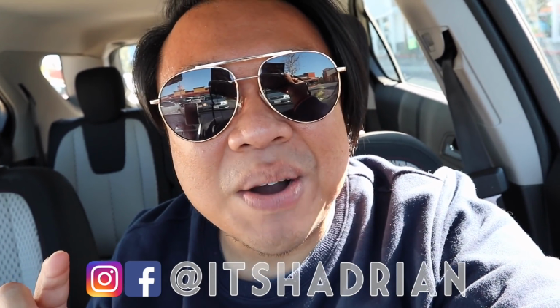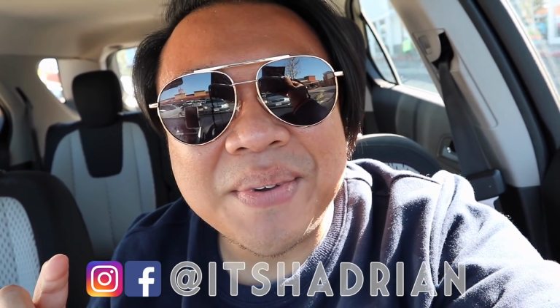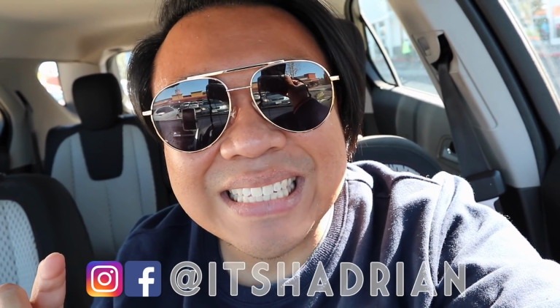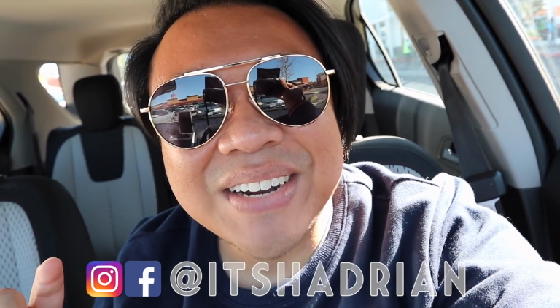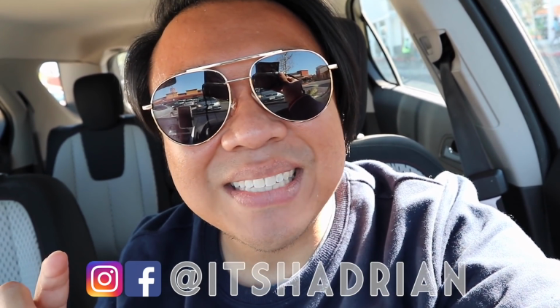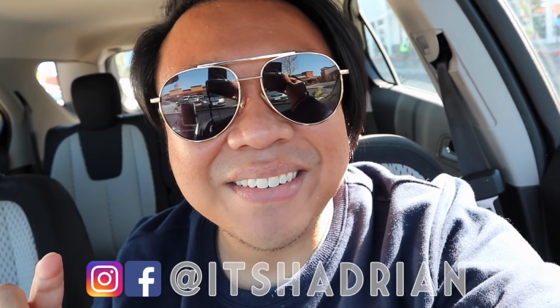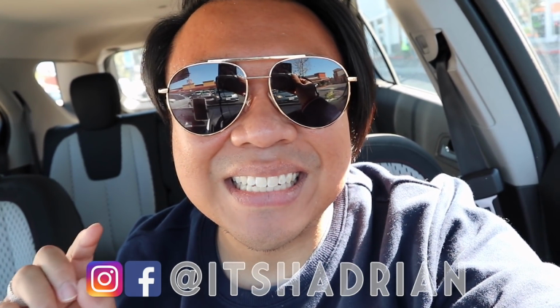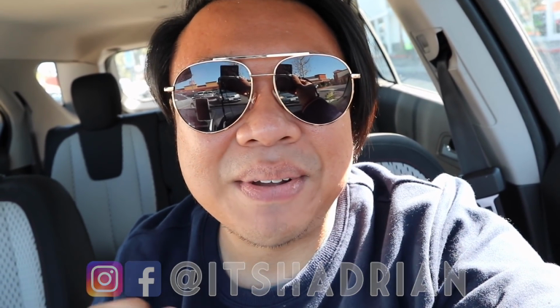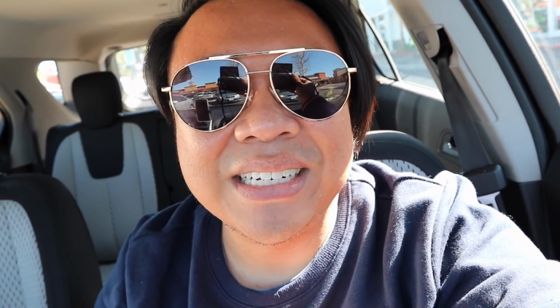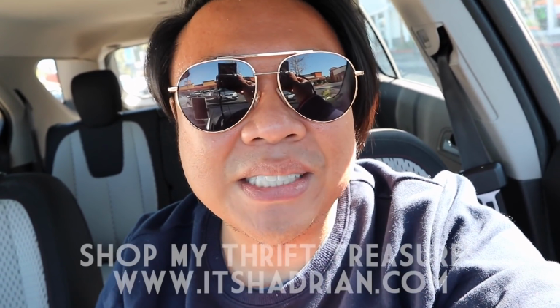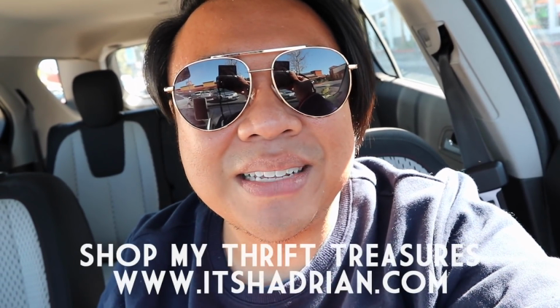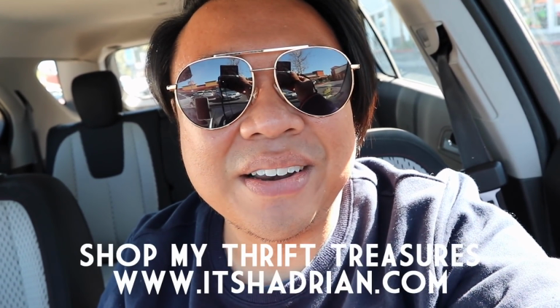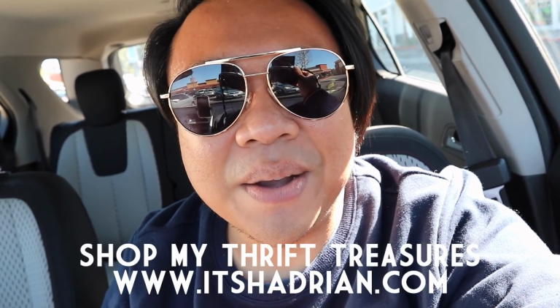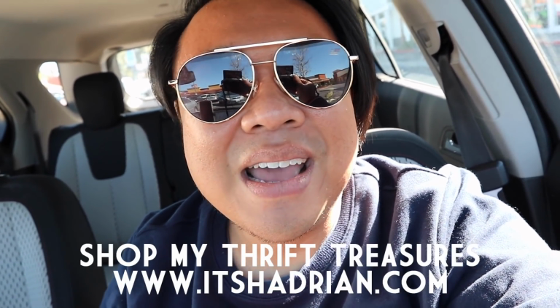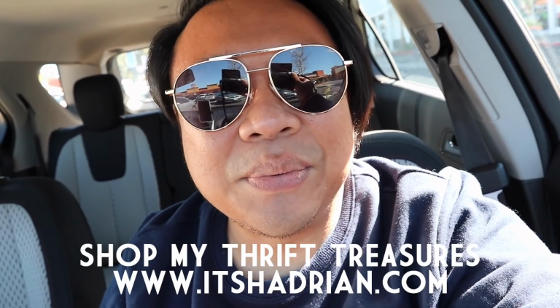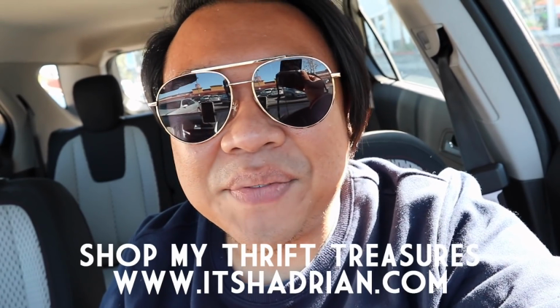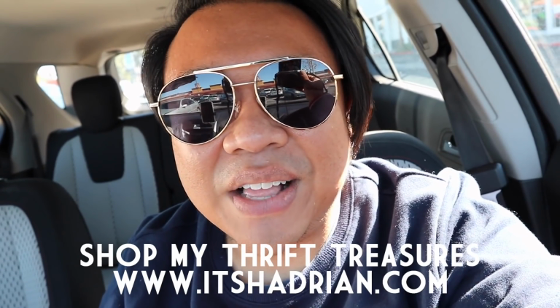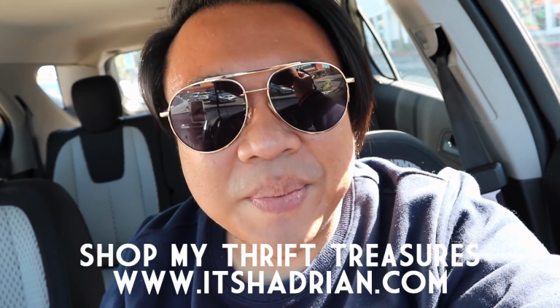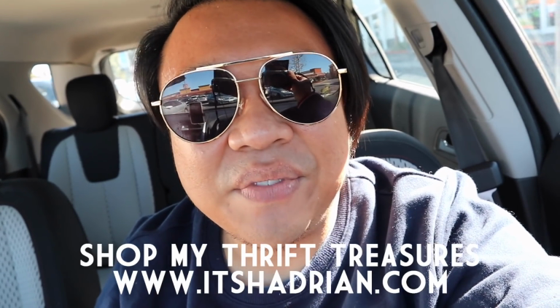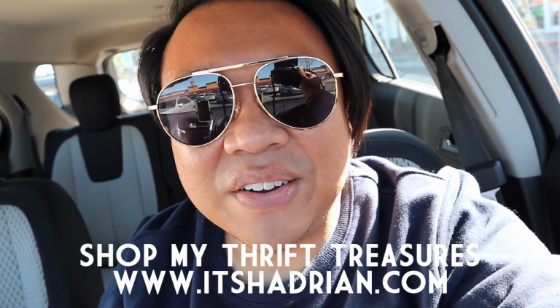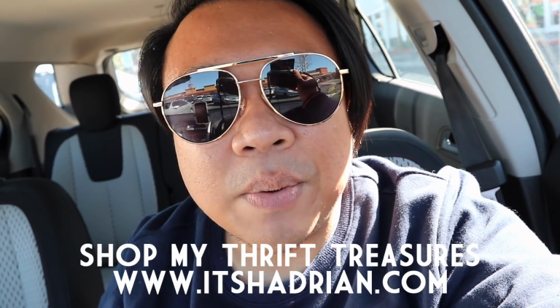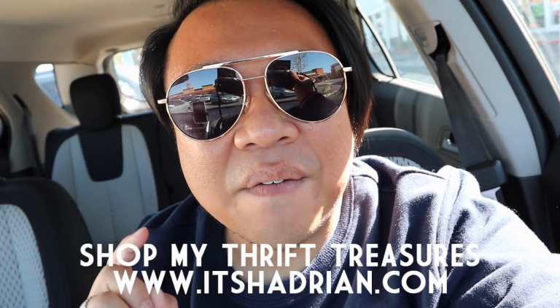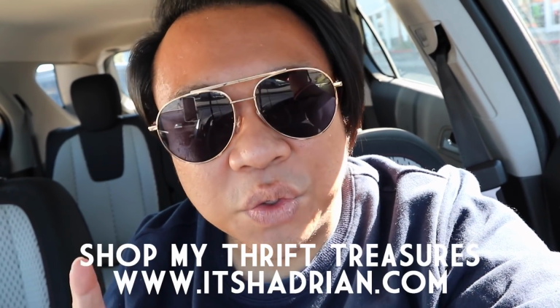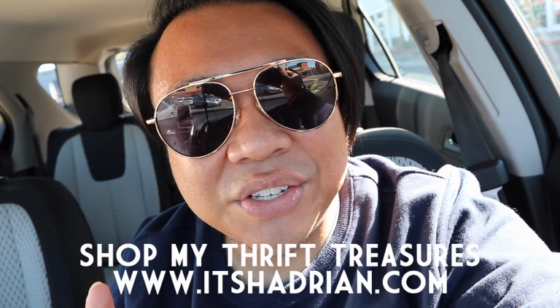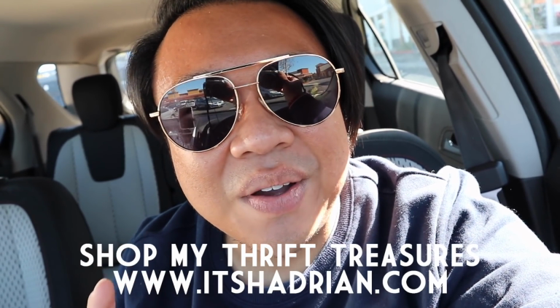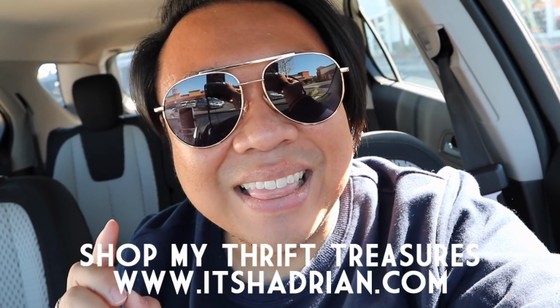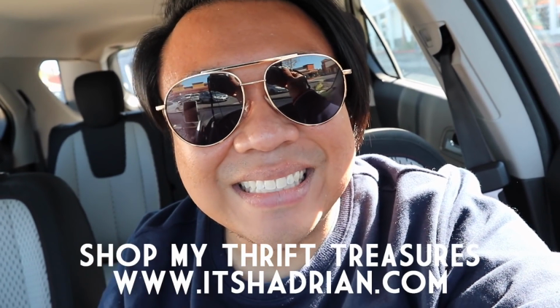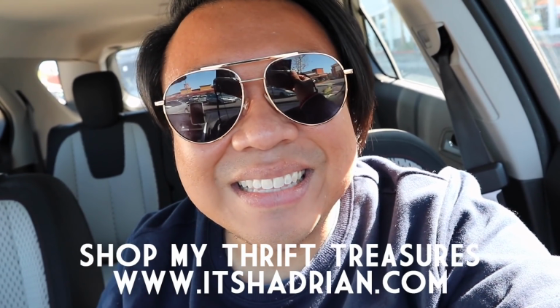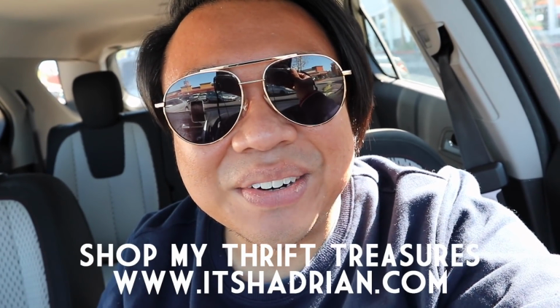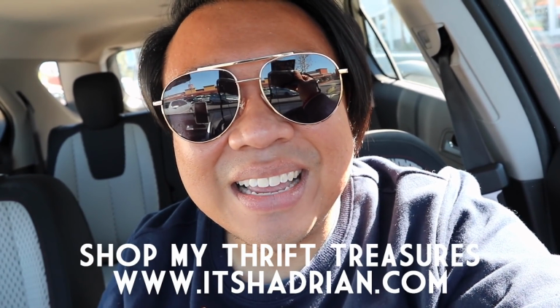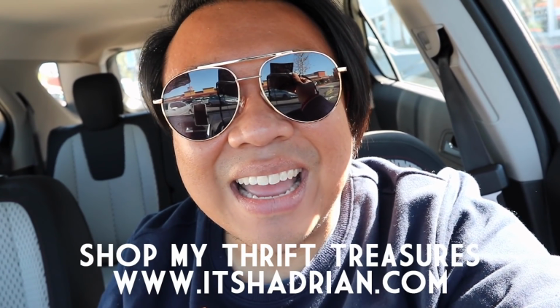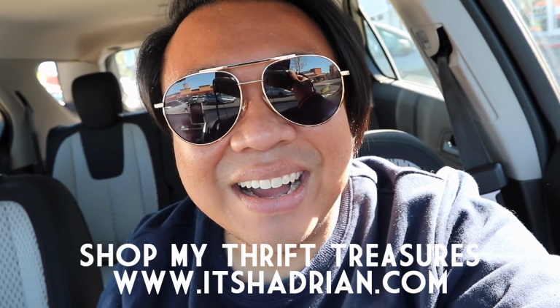Follow me on Instagram — it's Hadrian, just like it's spelled here. Check out my shop at itshadrian.com to see what I have for sale from my thrifting adventures. But without further ado, let's head into the store and go.